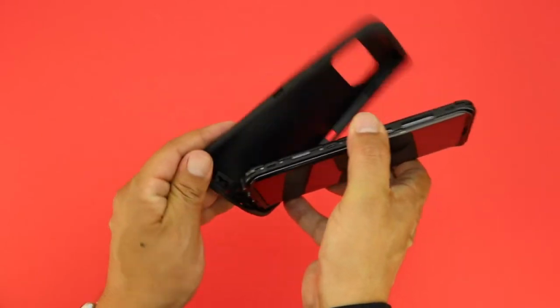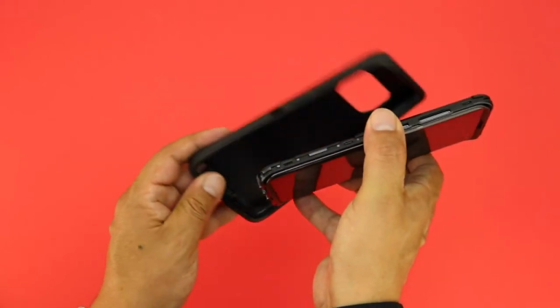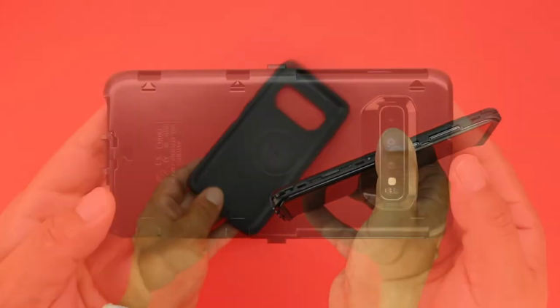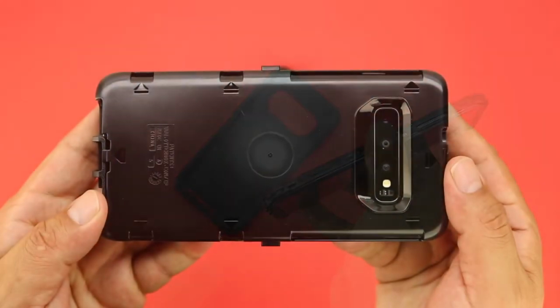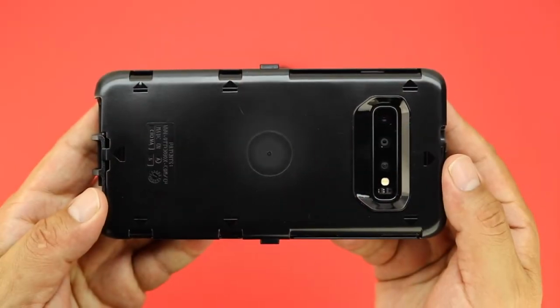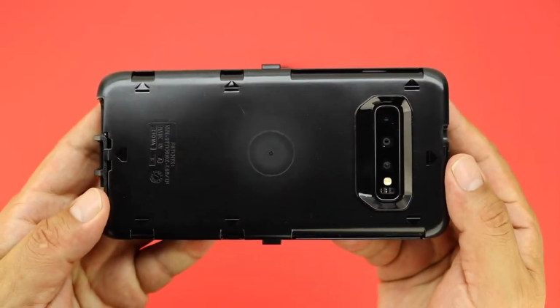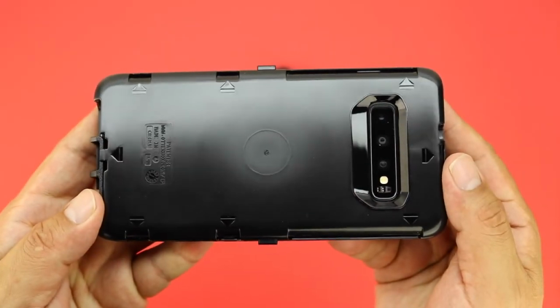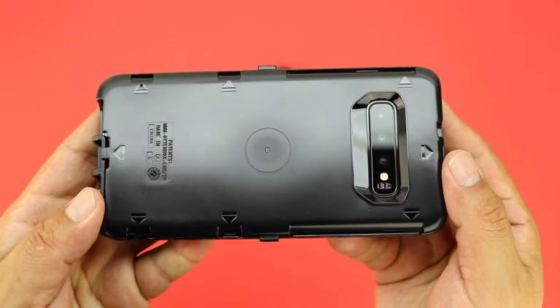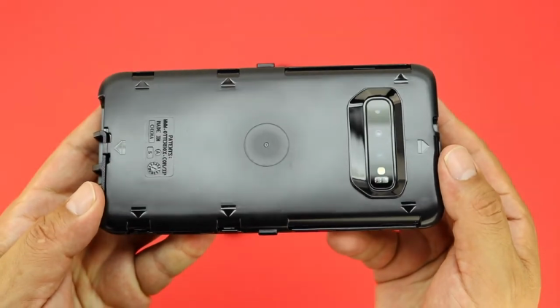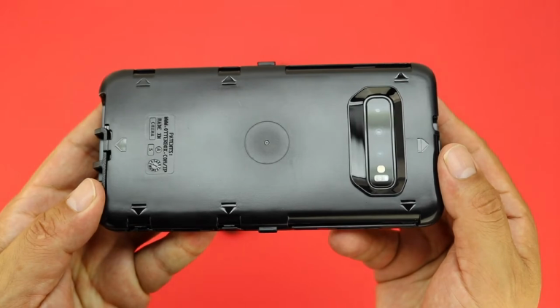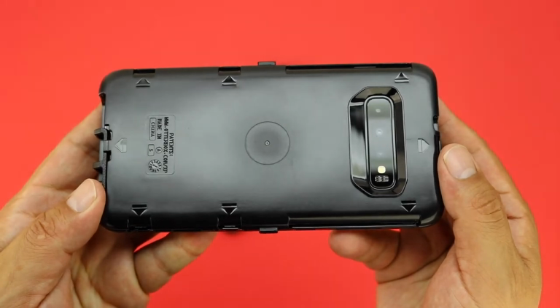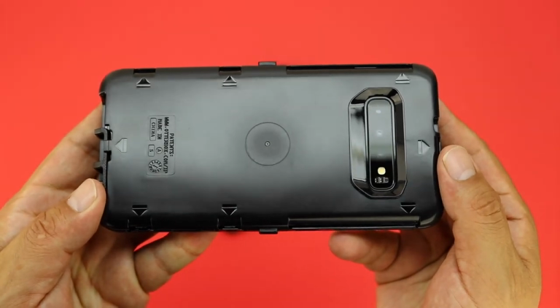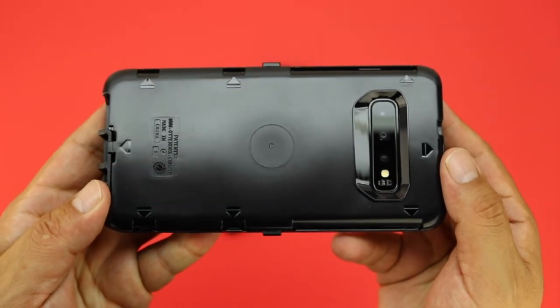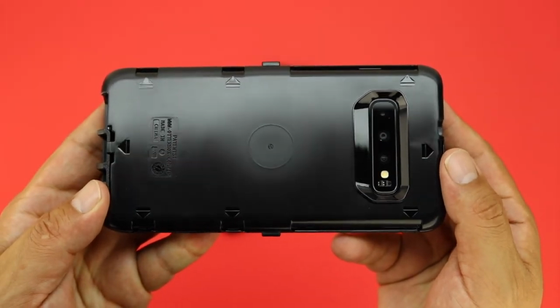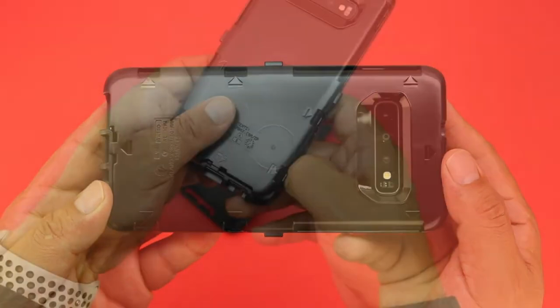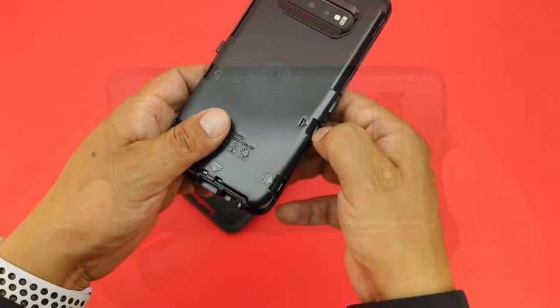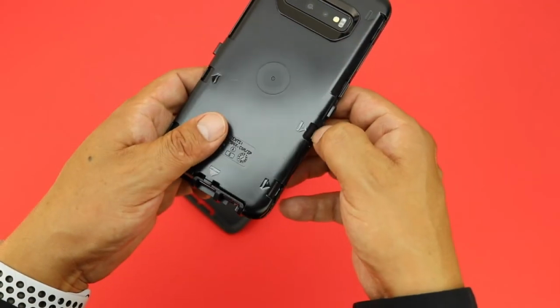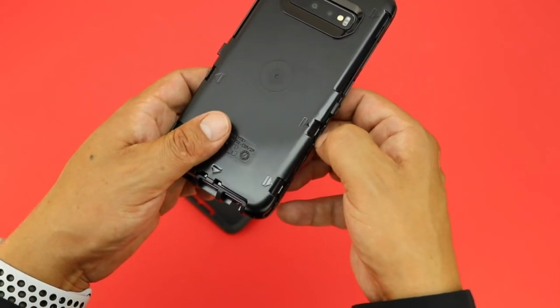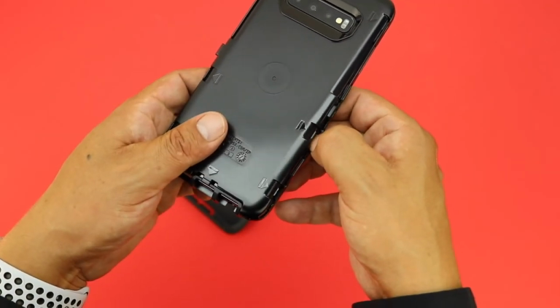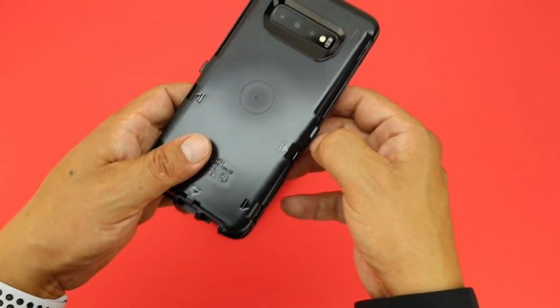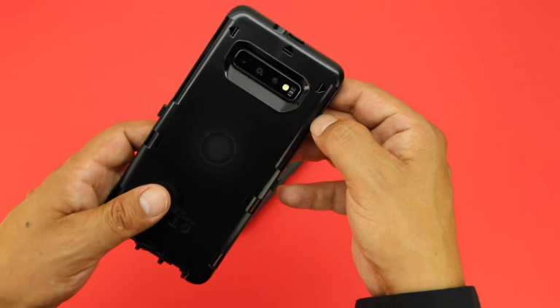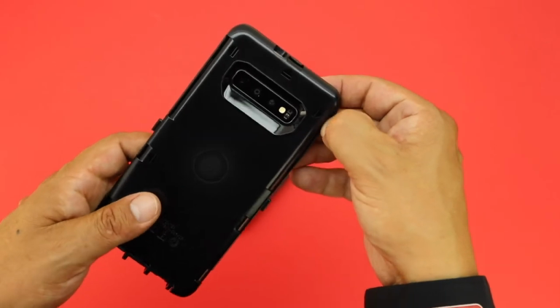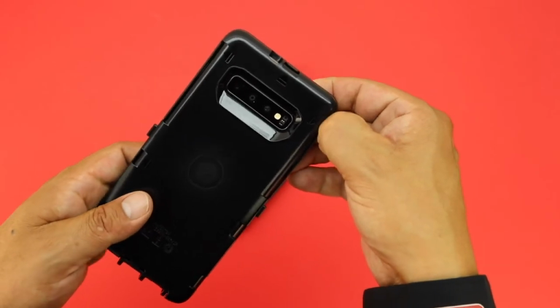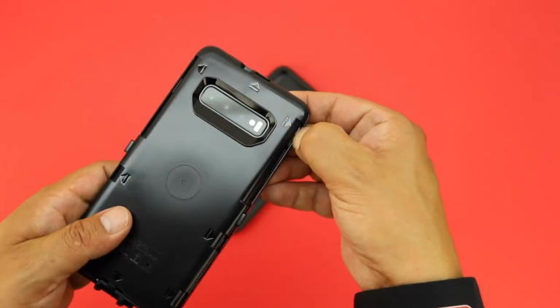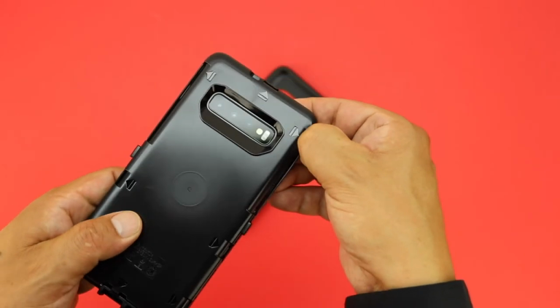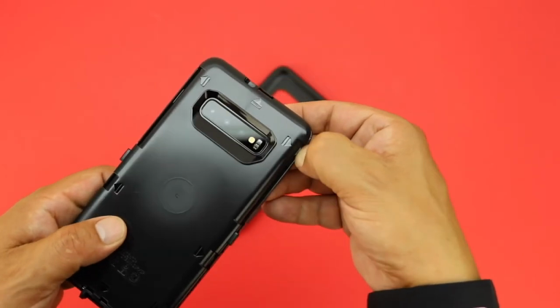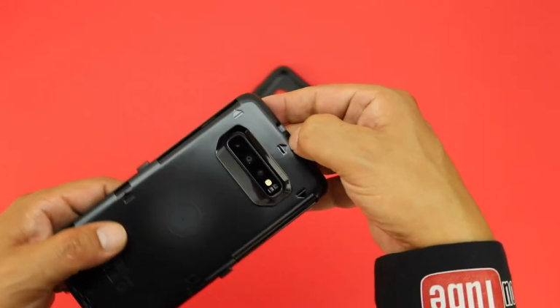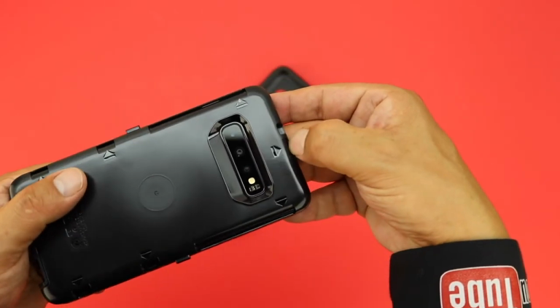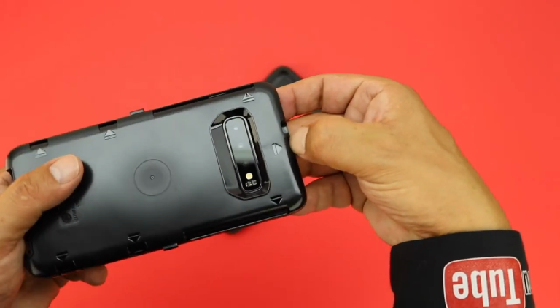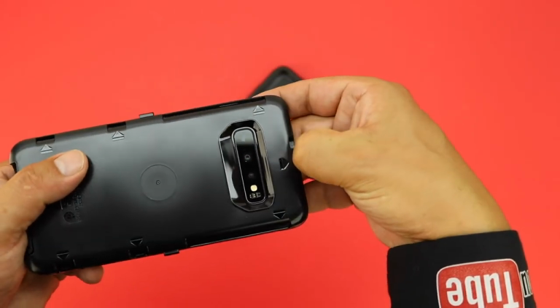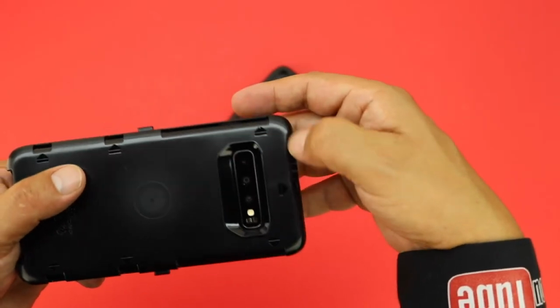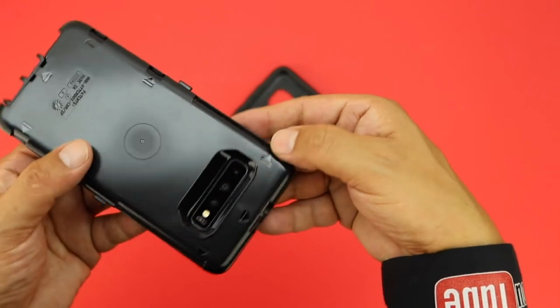Next, on the back of the inner polycarbonate shell are arrows in specific locations where you're going to pop the case apart. You could use a butter knife or possibly a small flathead screwdriver, however I'm just going to use my fingernail, once again popping the case apart at those specific locations where the arrows are.